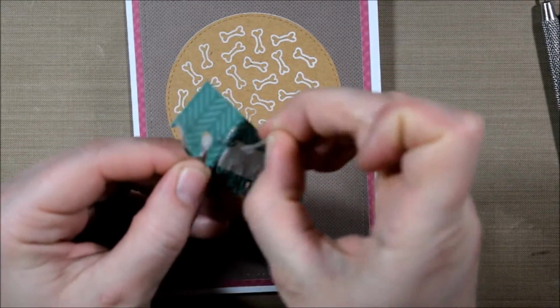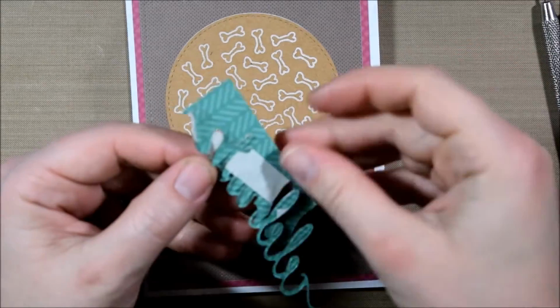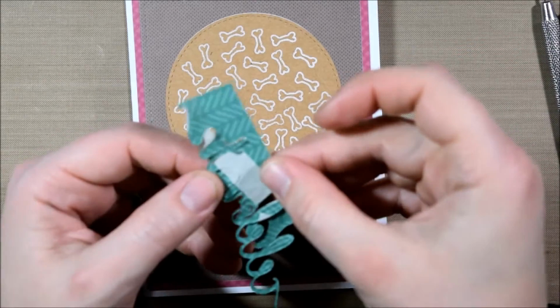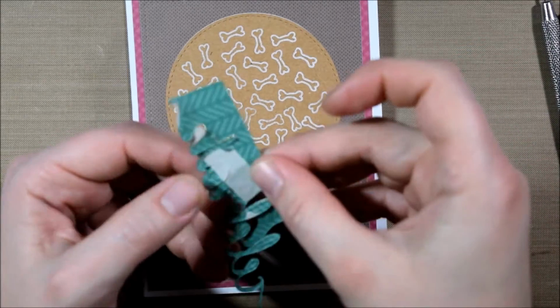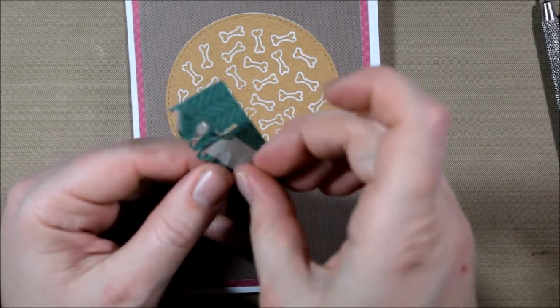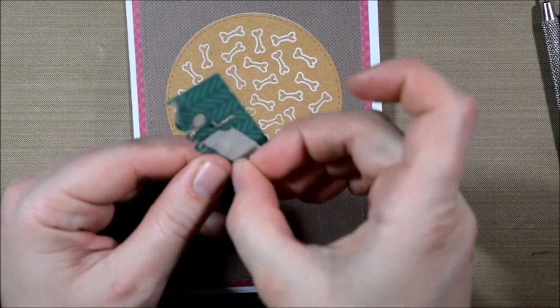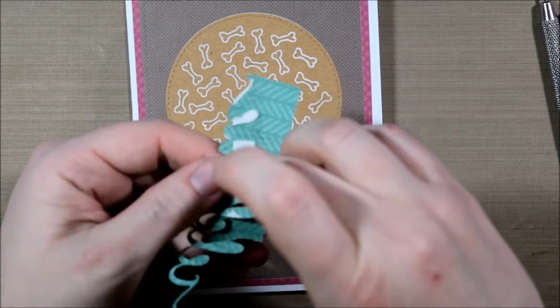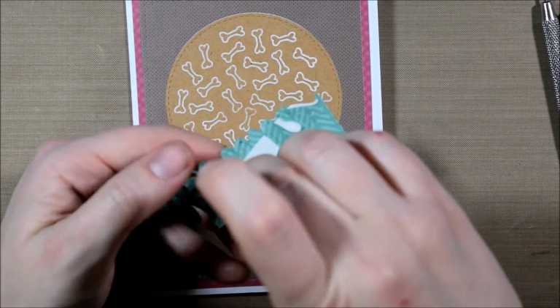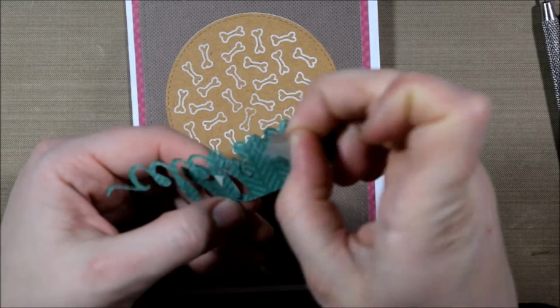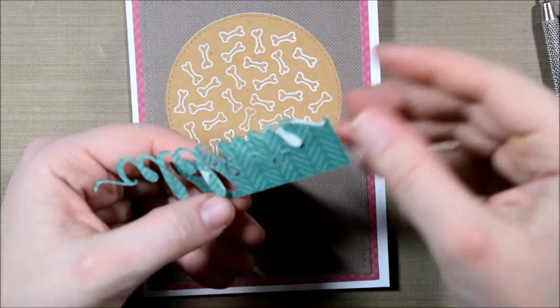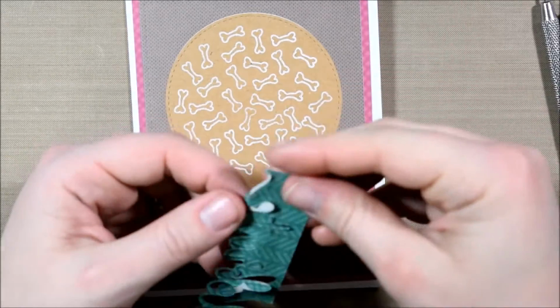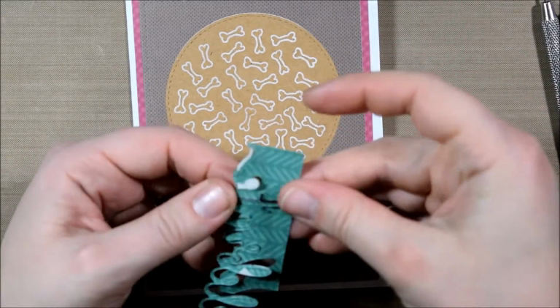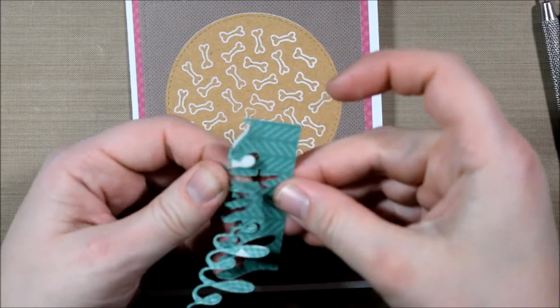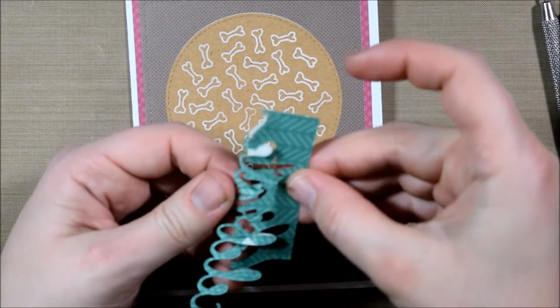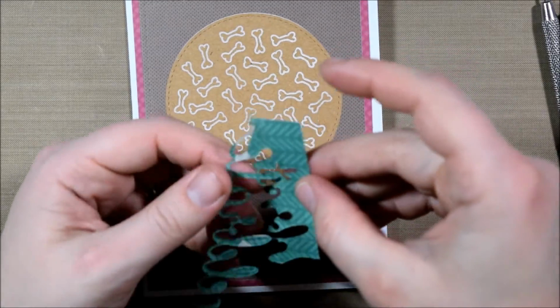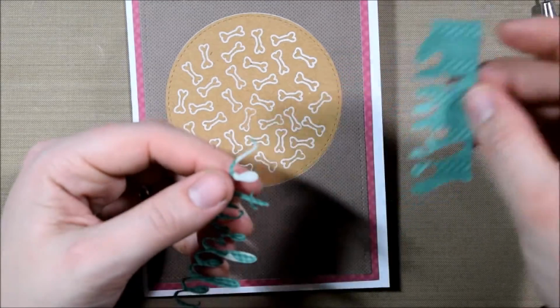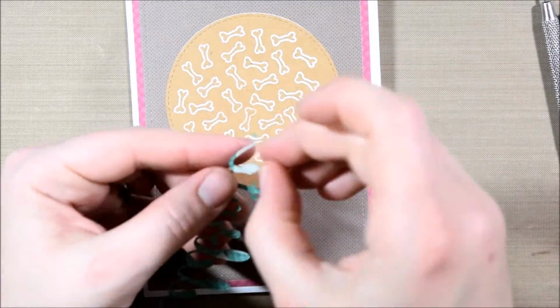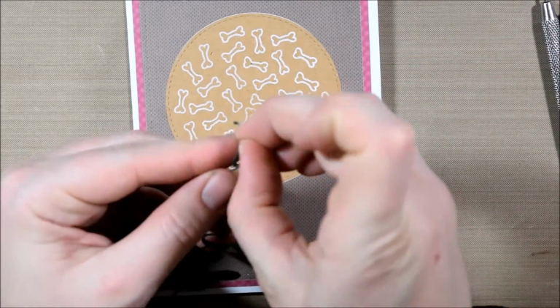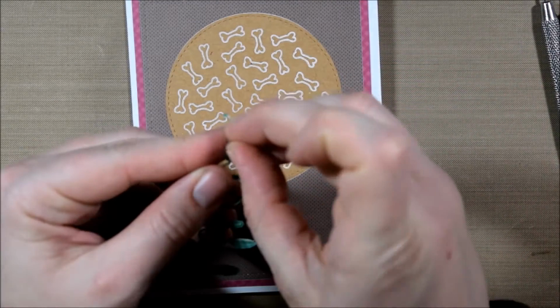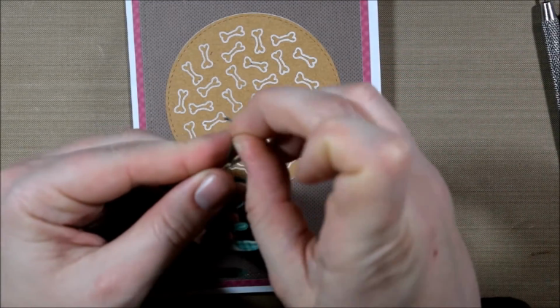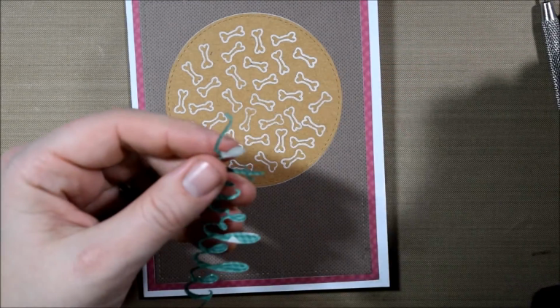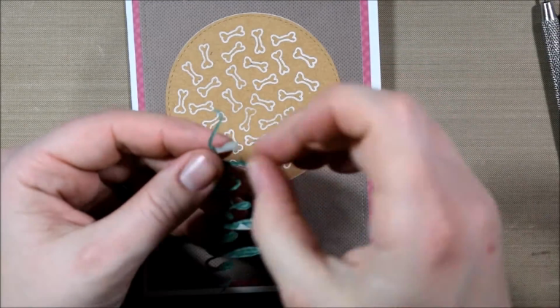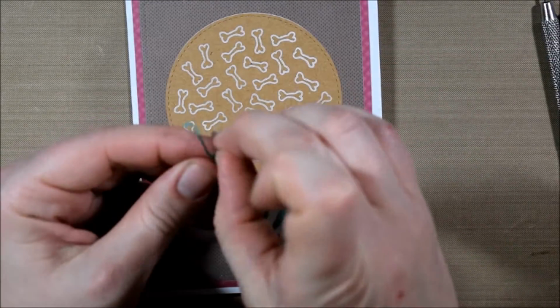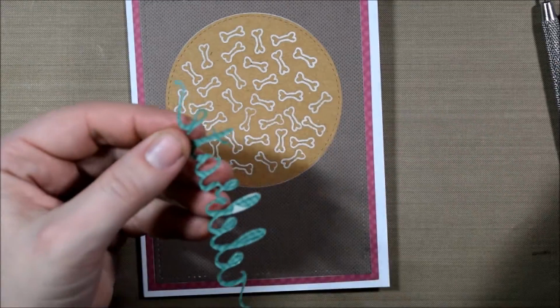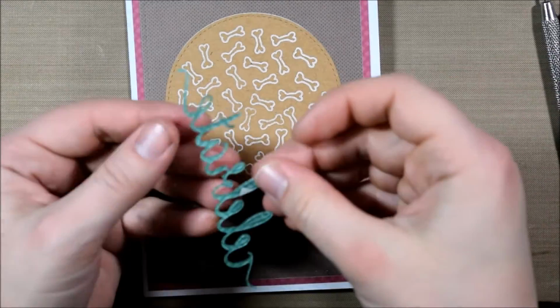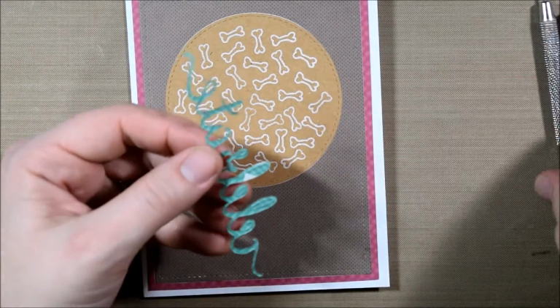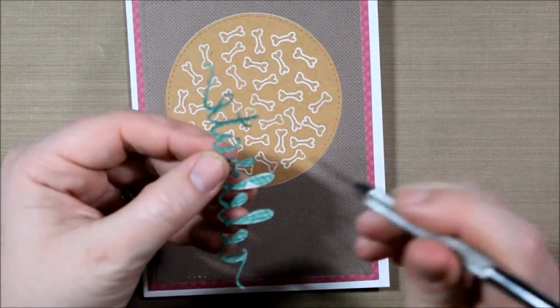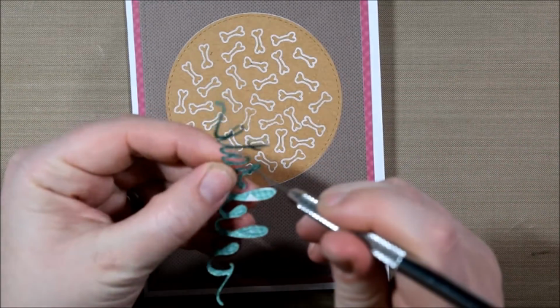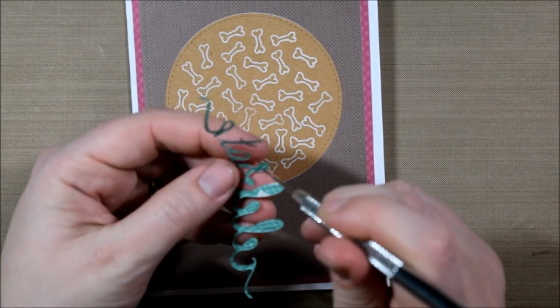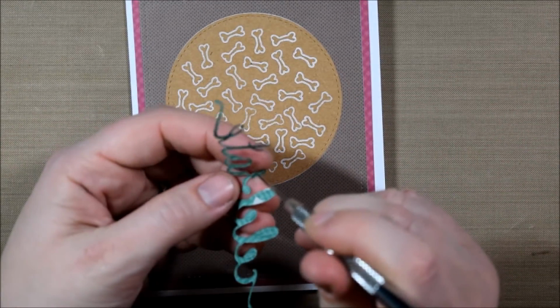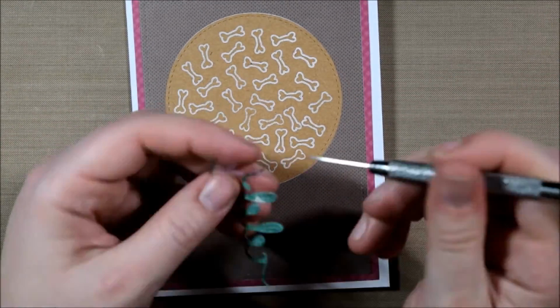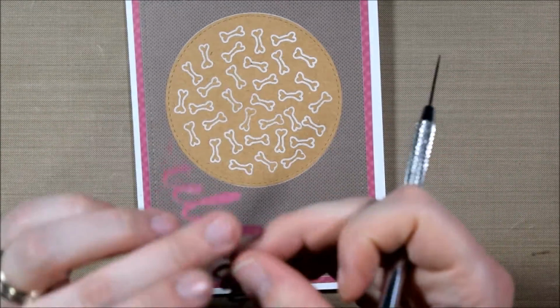Then I took a piece of craft cardstock and stamped the bones from the 'How Will Are You' set all over to create a little custom piece of patterned paper. I chose to keep it all inside of the stitching as opposed to making it come off the edge, as you traditionally would with patterned paper.